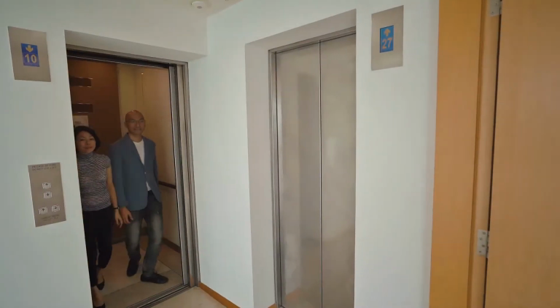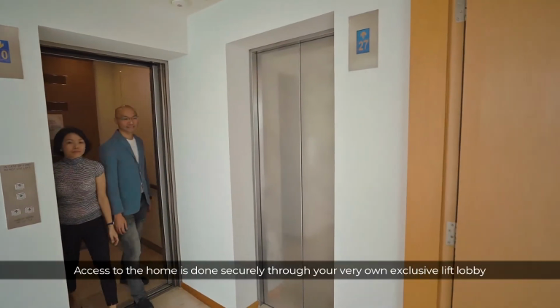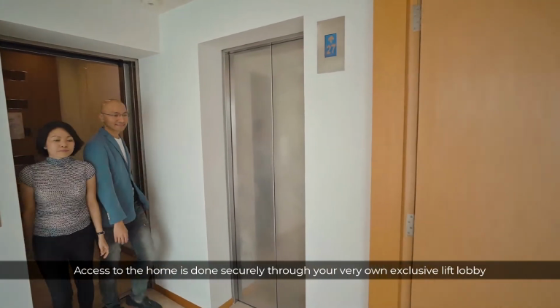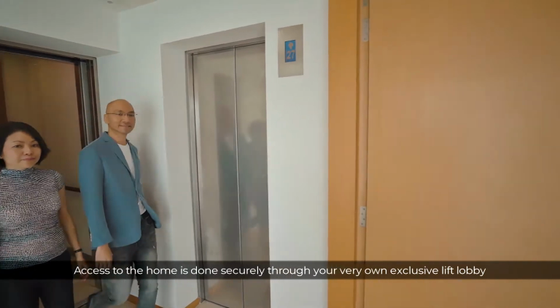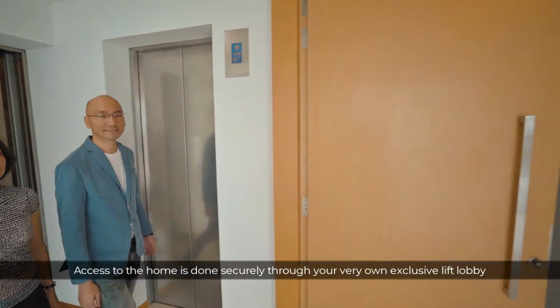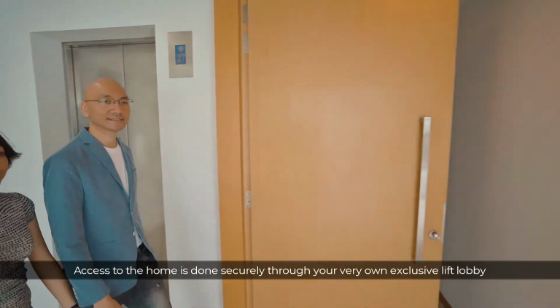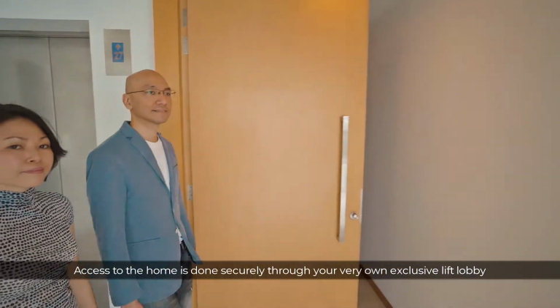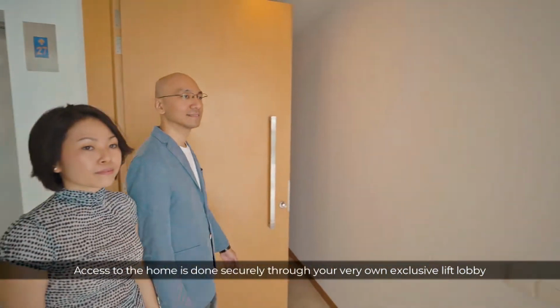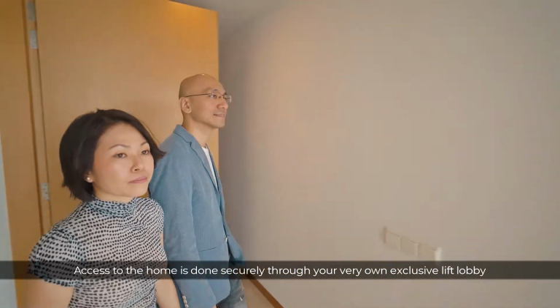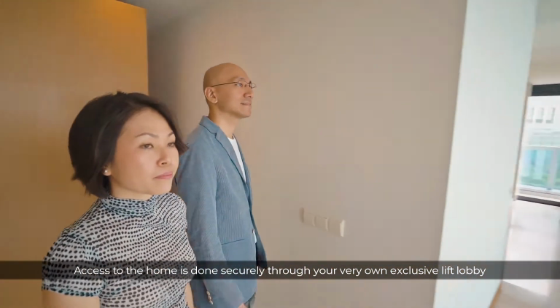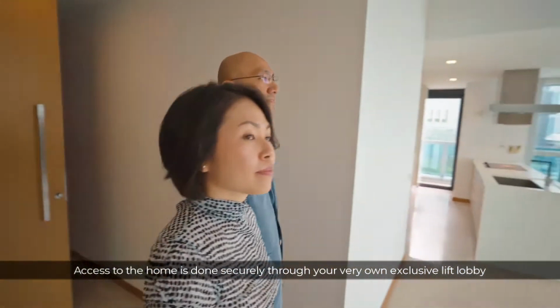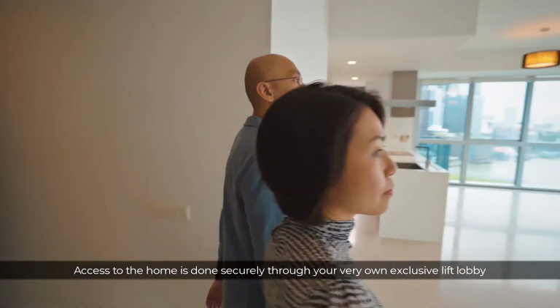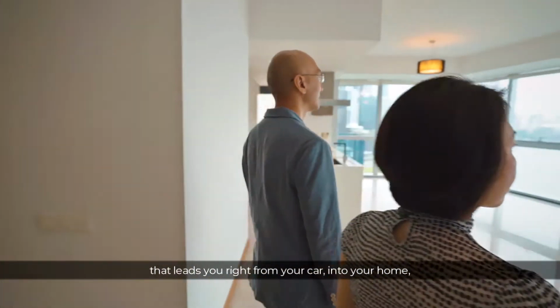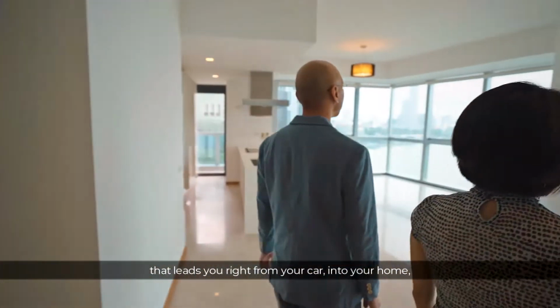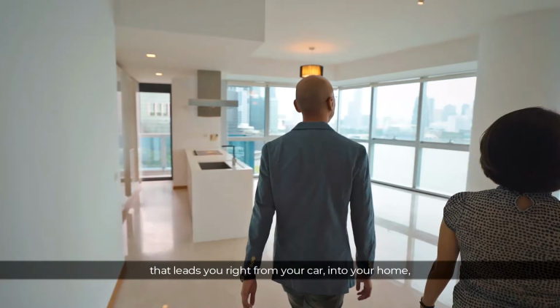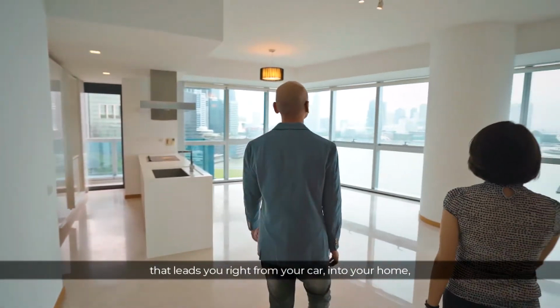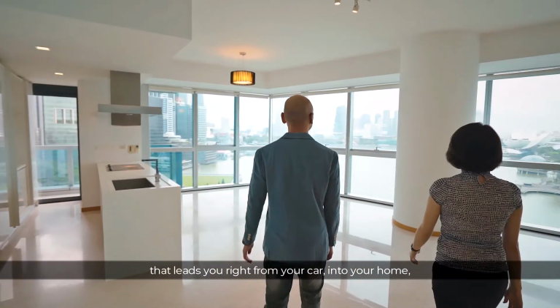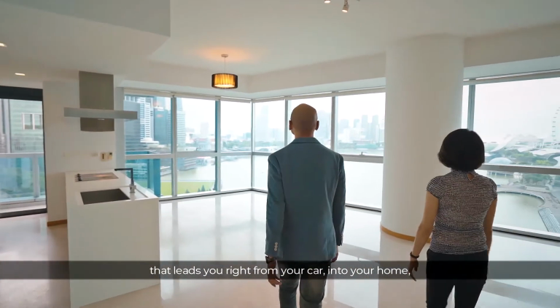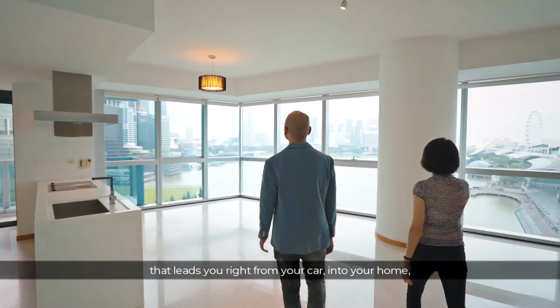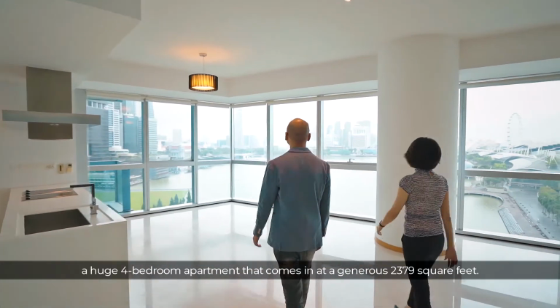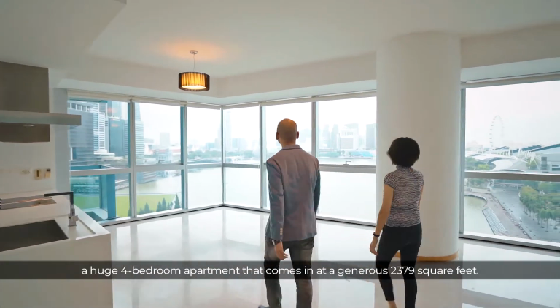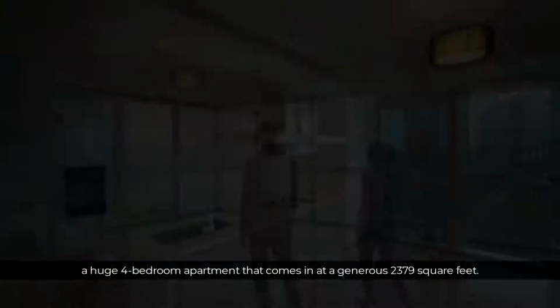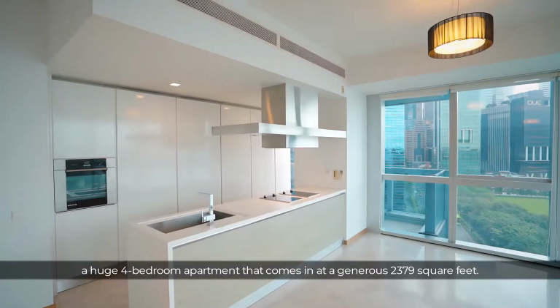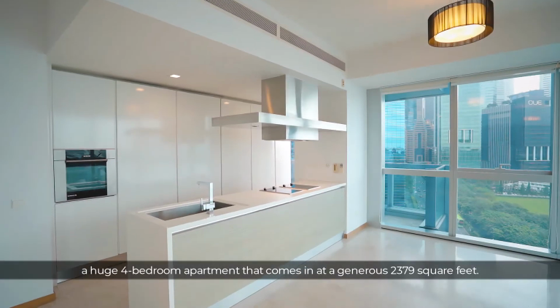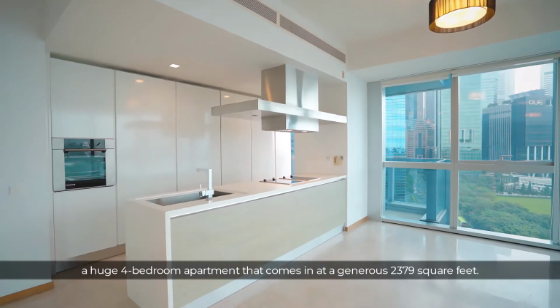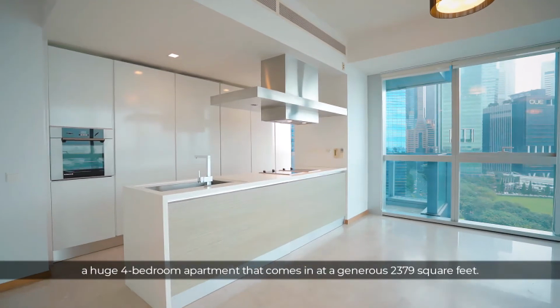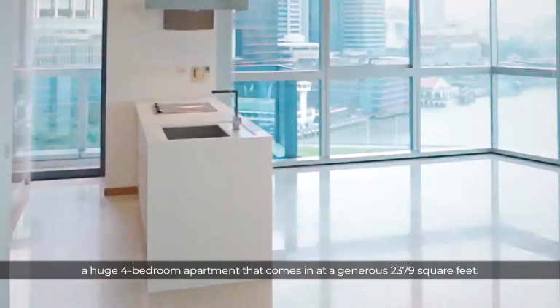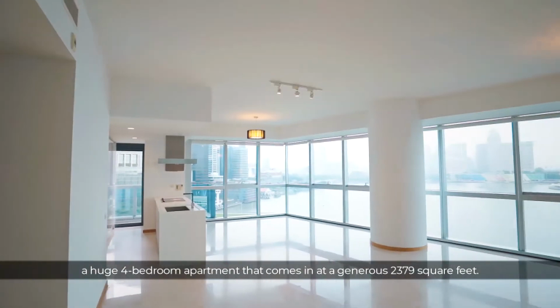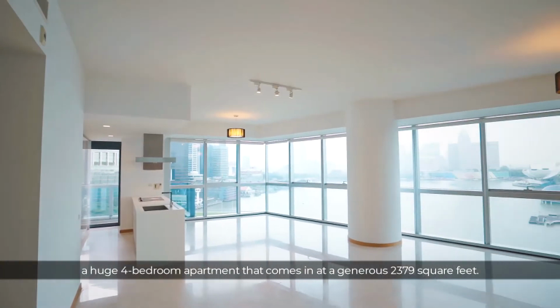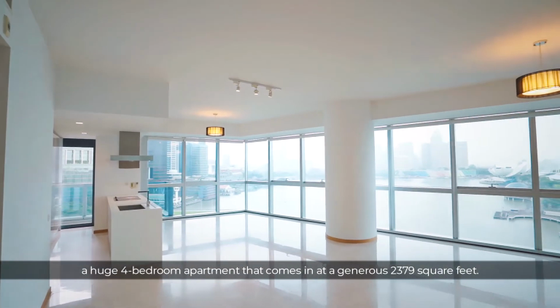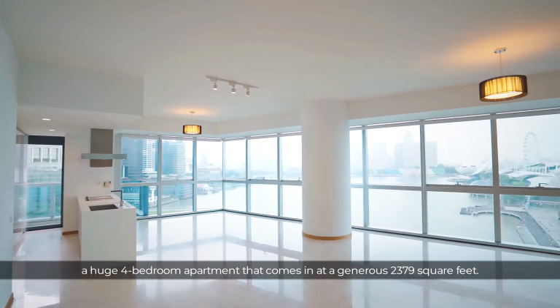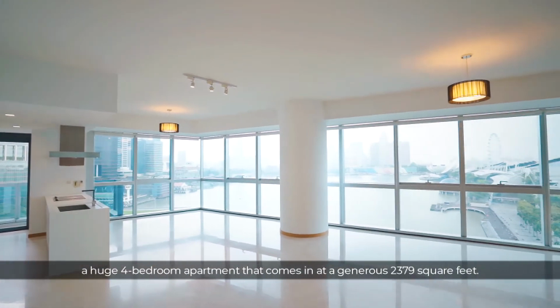Access to the home is done securely through your very own exclusive lift lobby that leads you right from your car into your home. A huge 4-bedroom apartment that comes in at a generous 2,379 square feet.